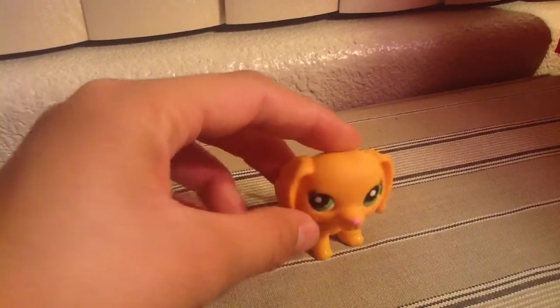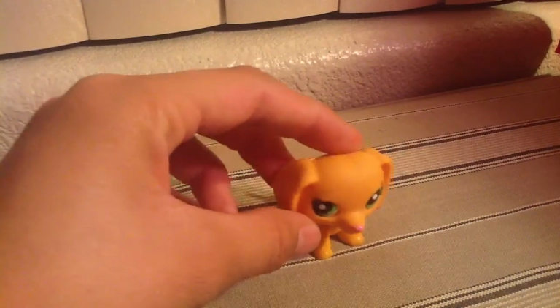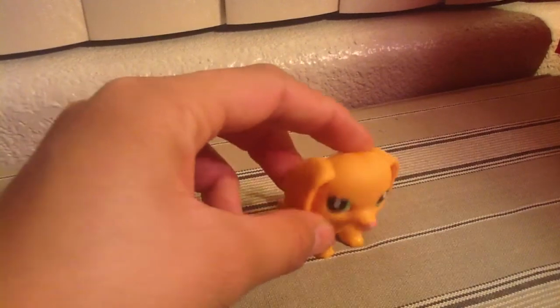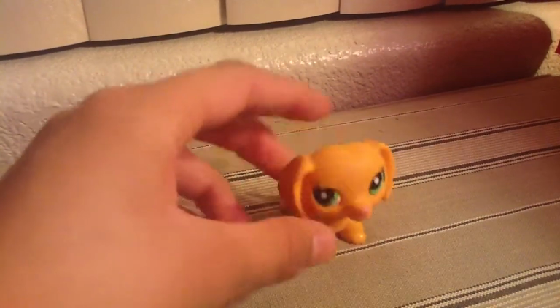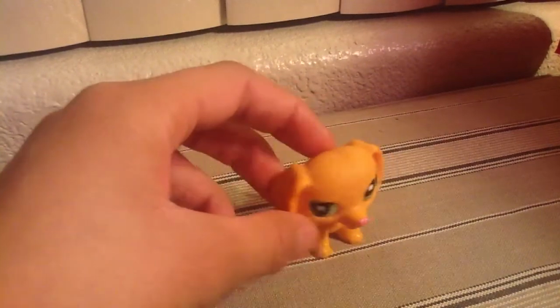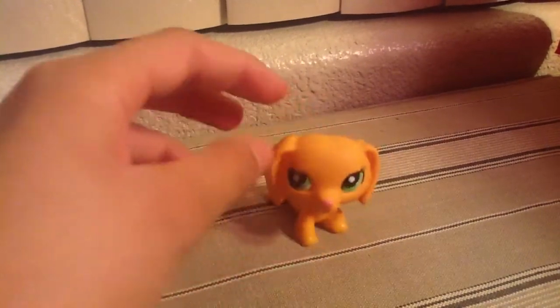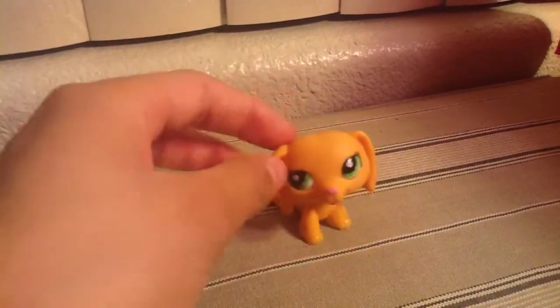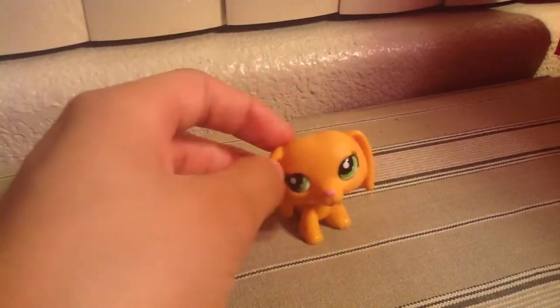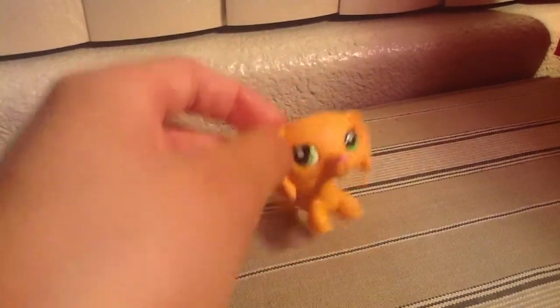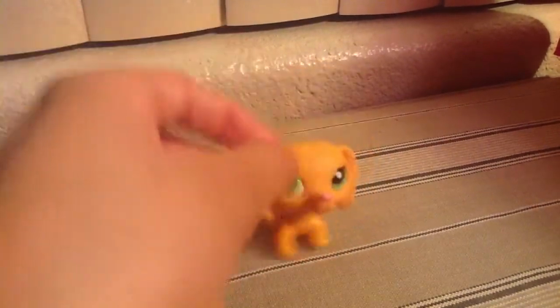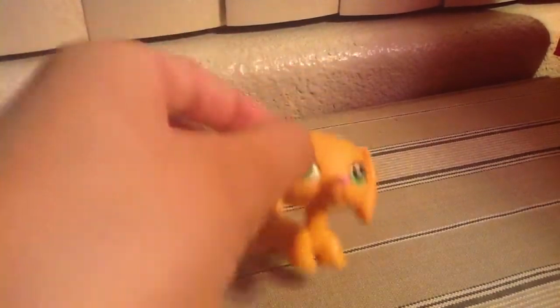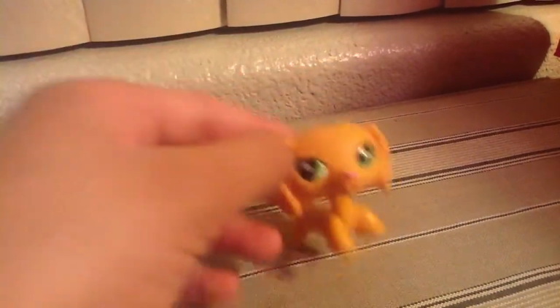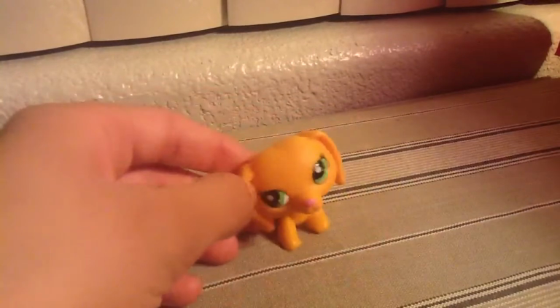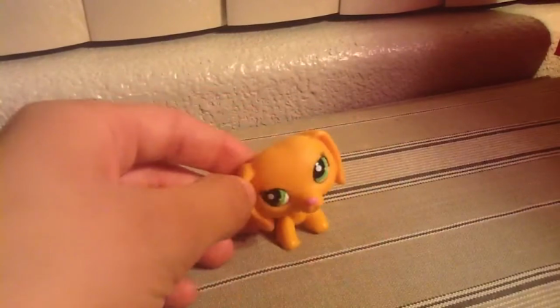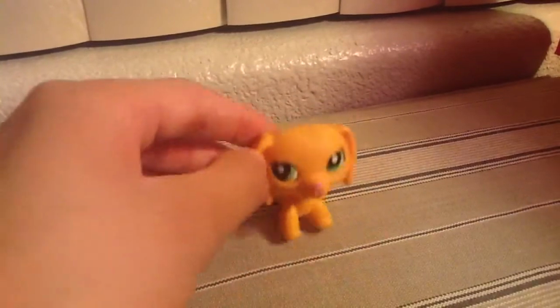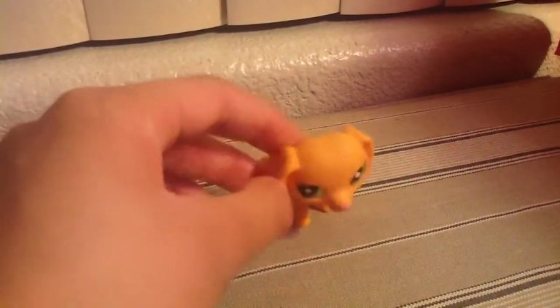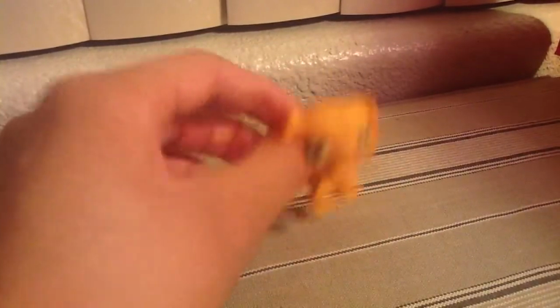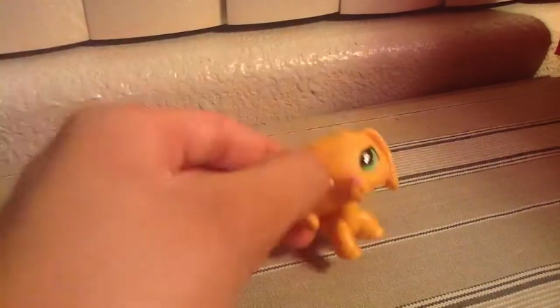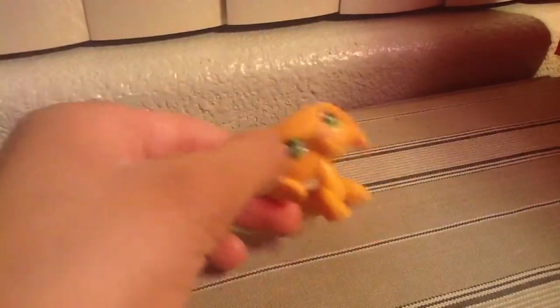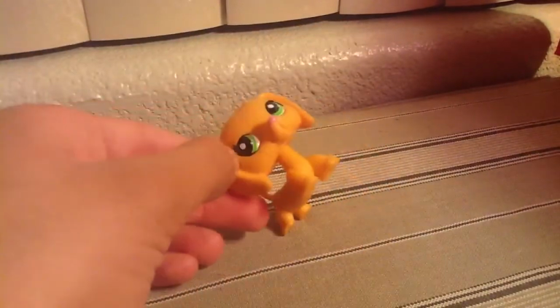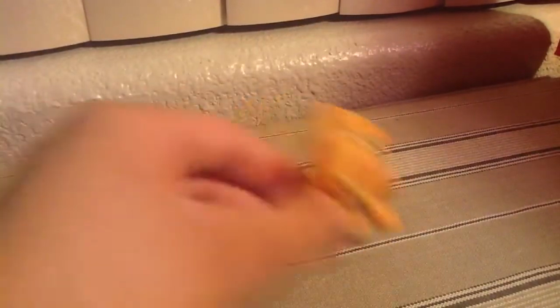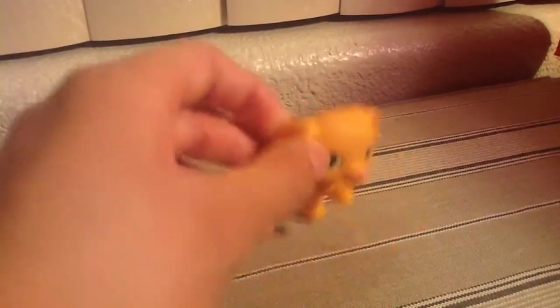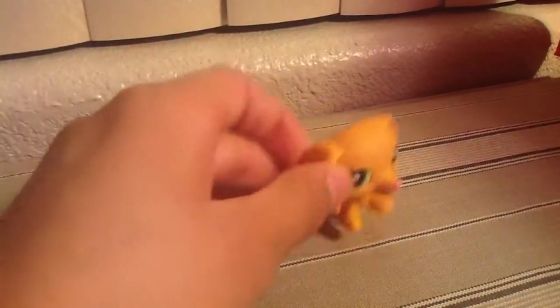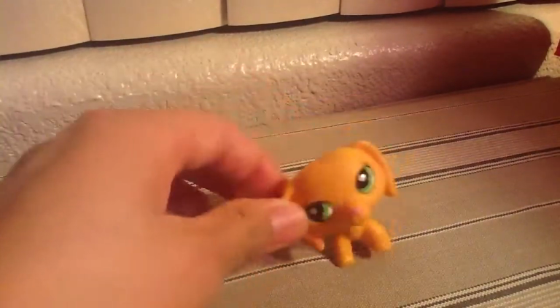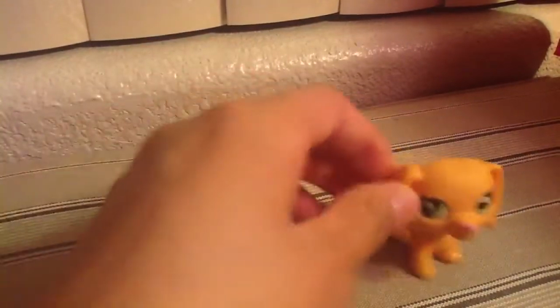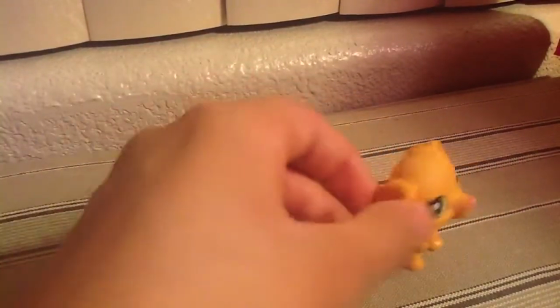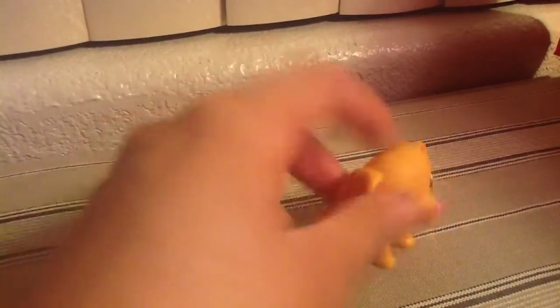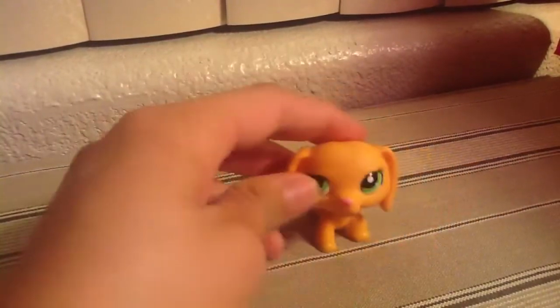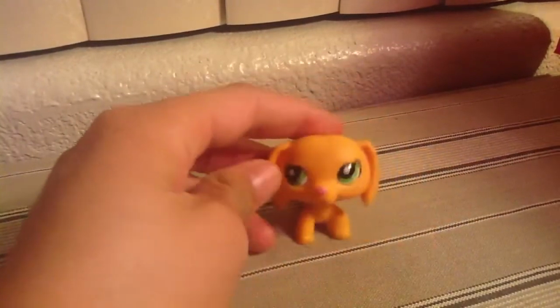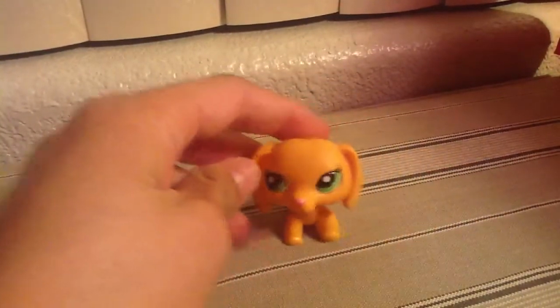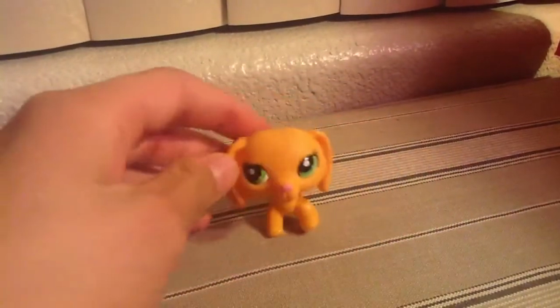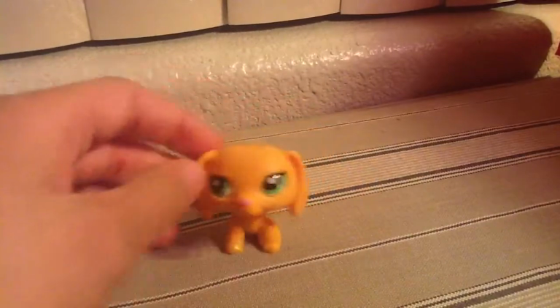Hey everybody, this is an update. I got new pets! New pets. Okay, so I'm going to show you them right now.